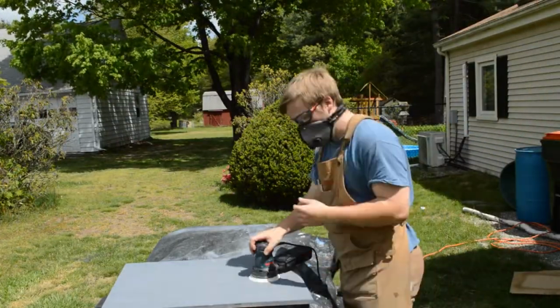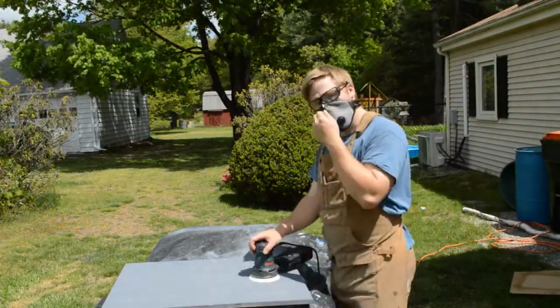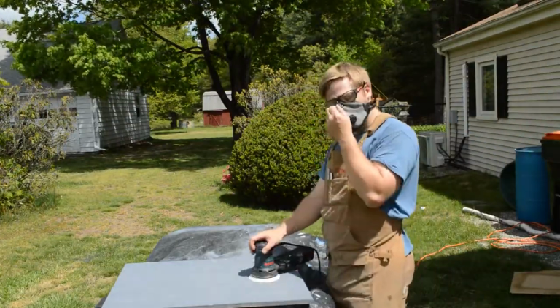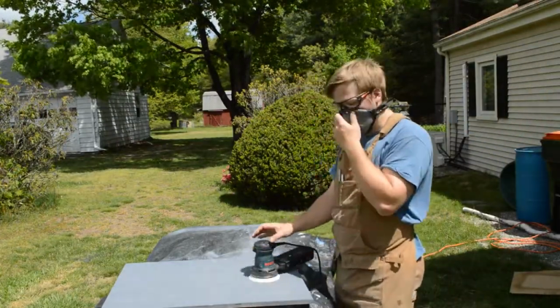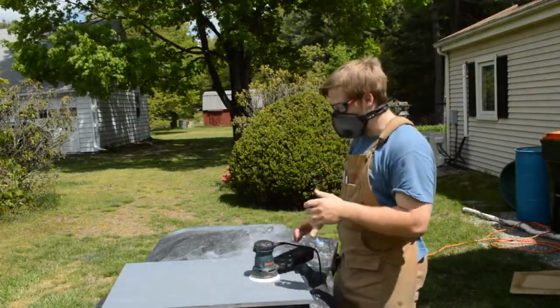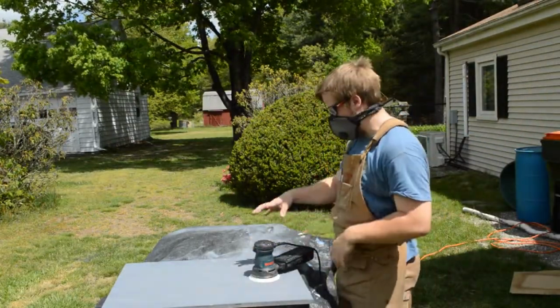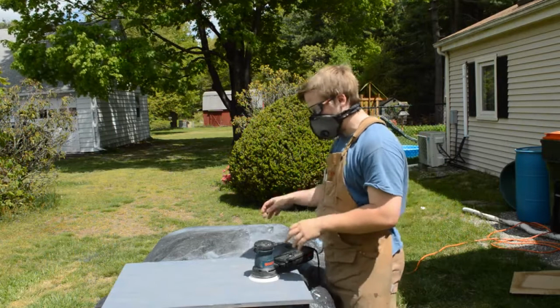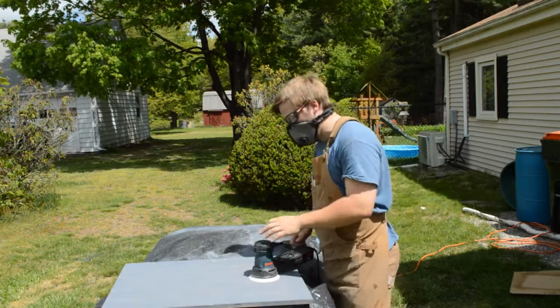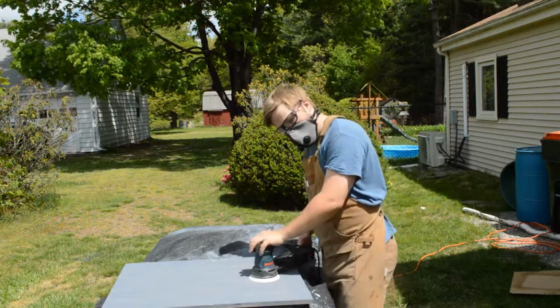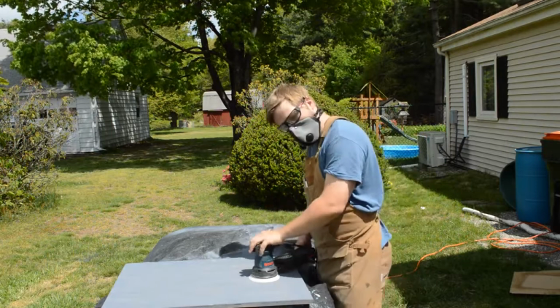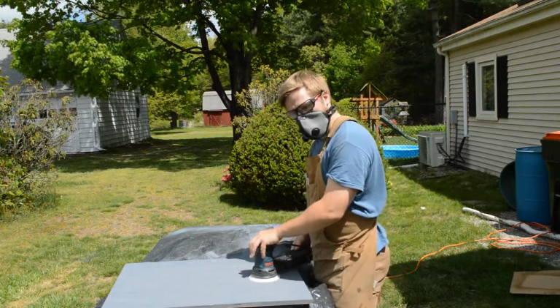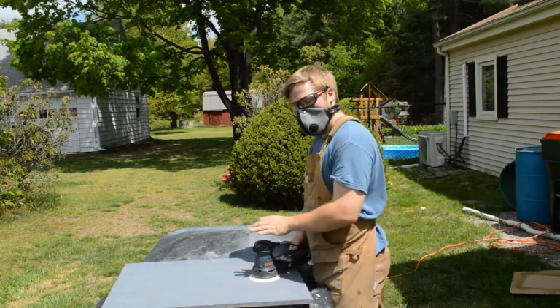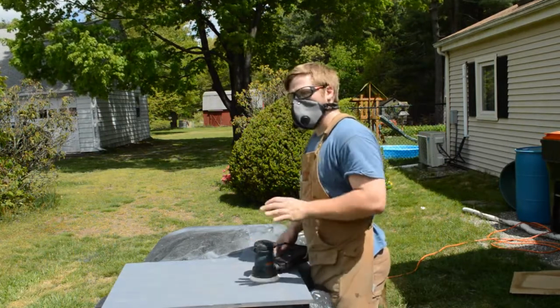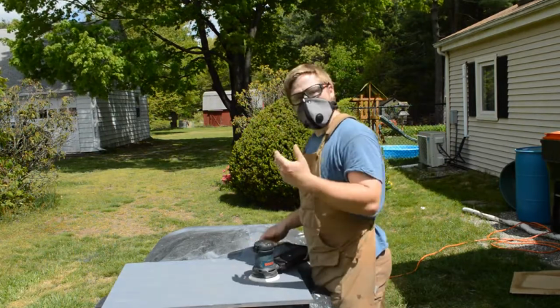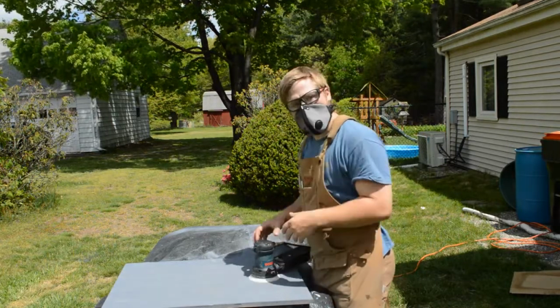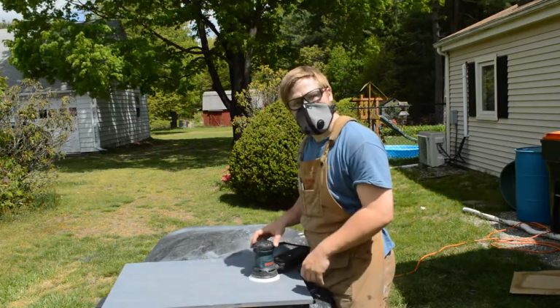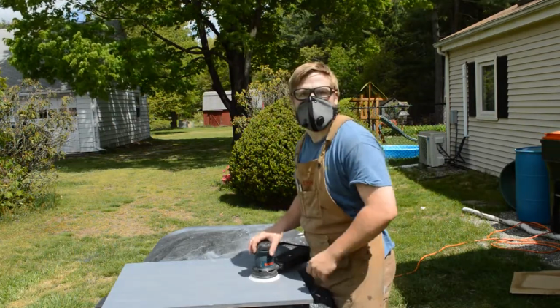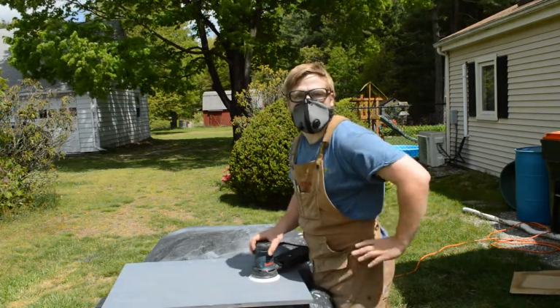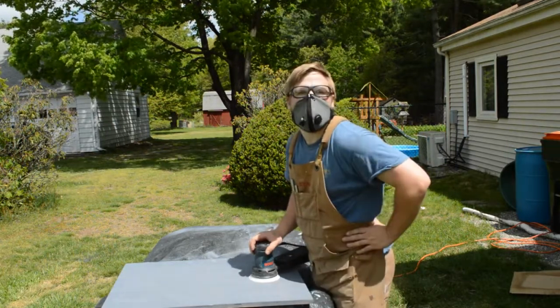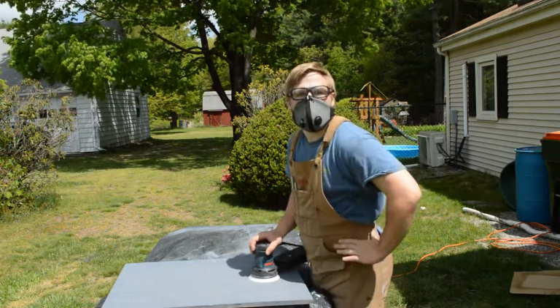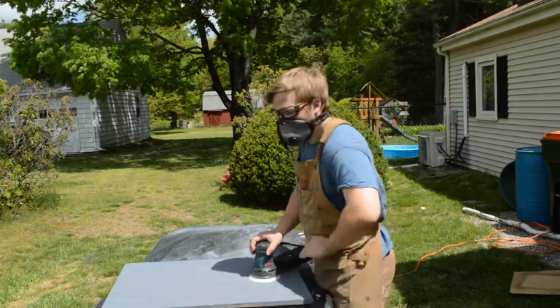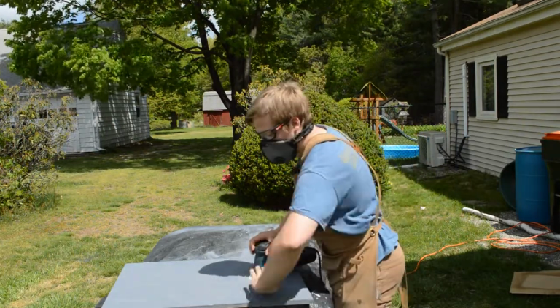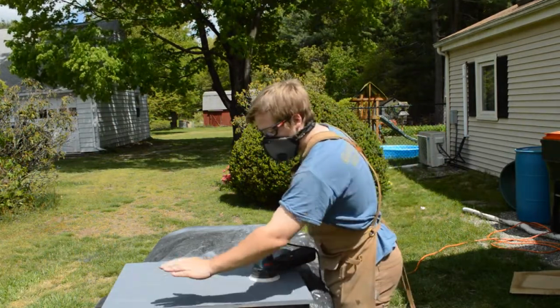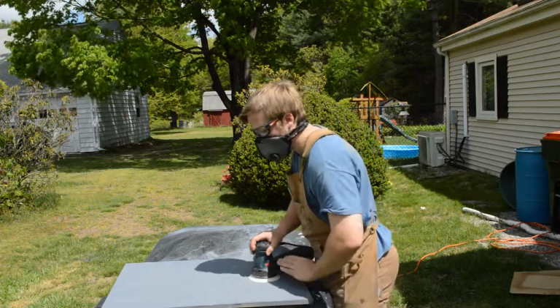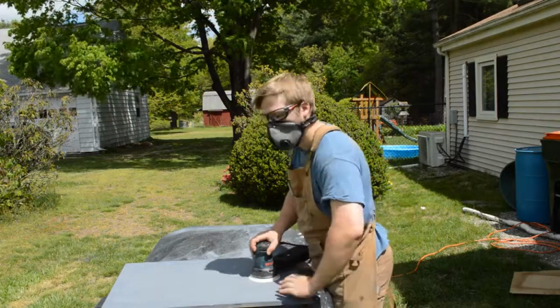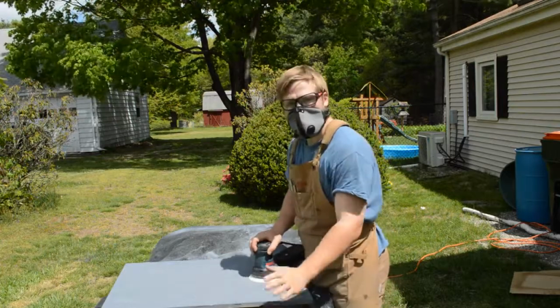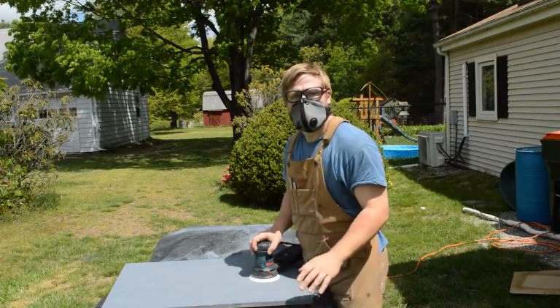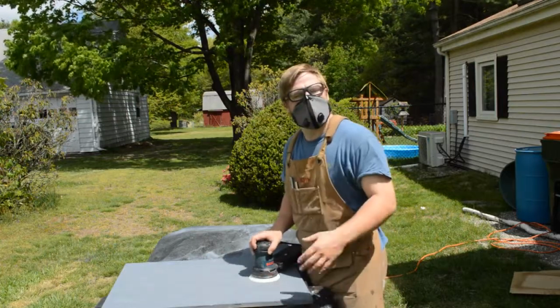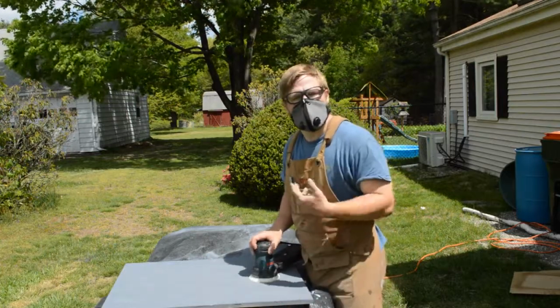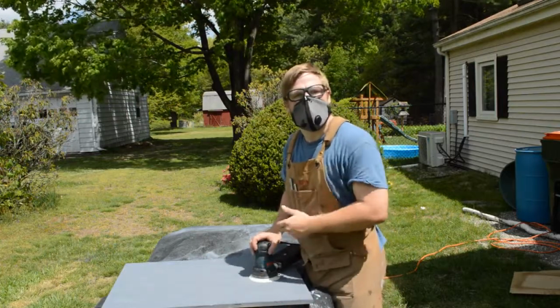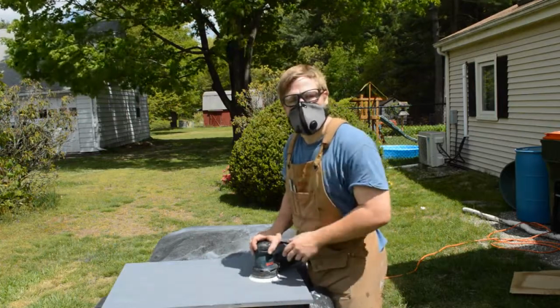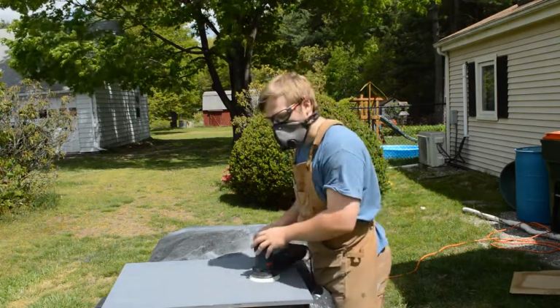Right now I'm going to sand down all my parts again, but this time with 220 grit, just to give it a nice fine surface for the paint to stick to.